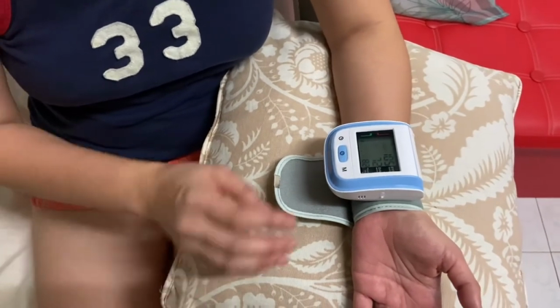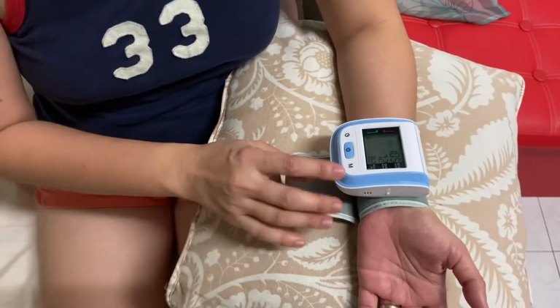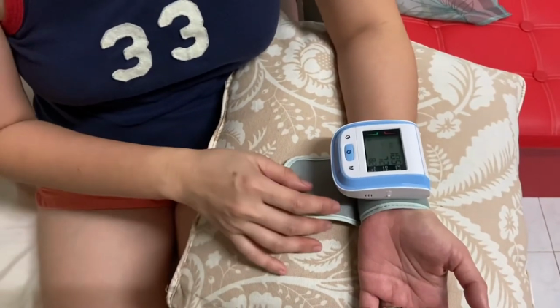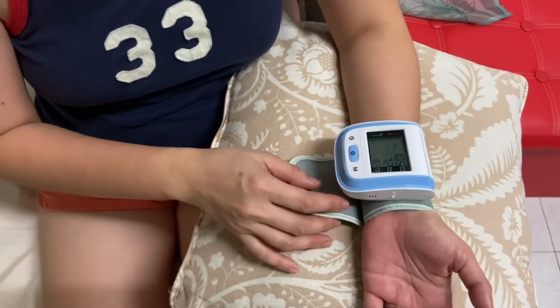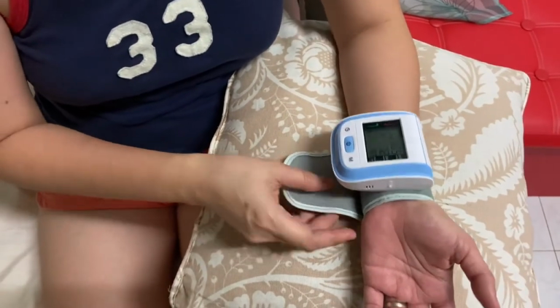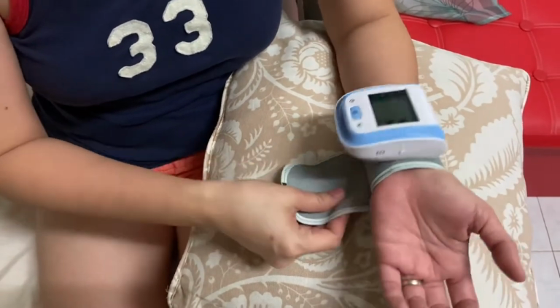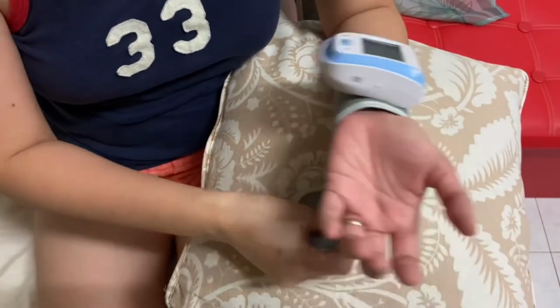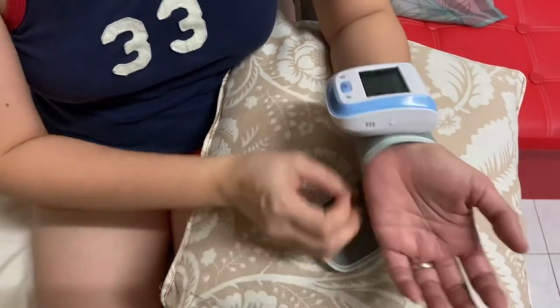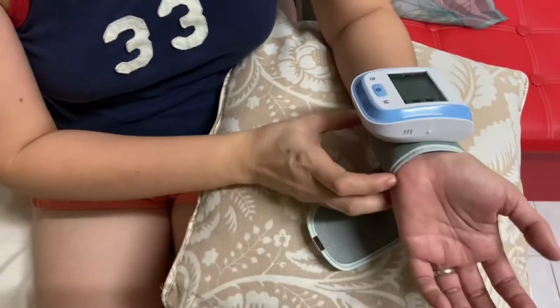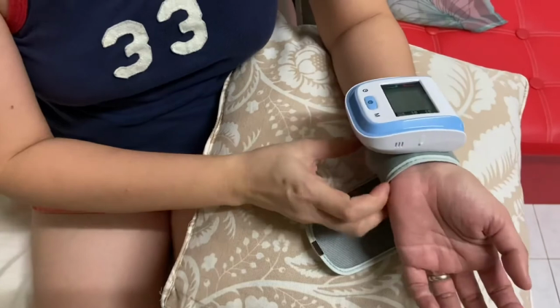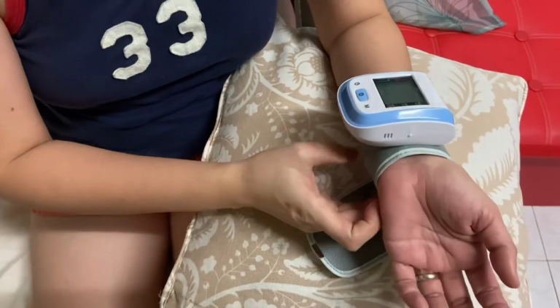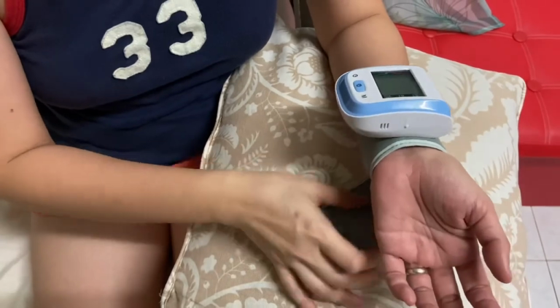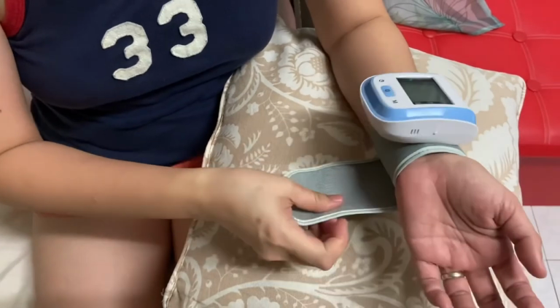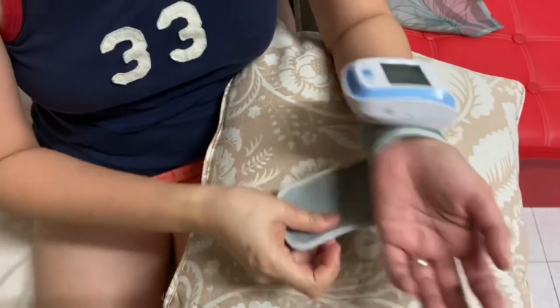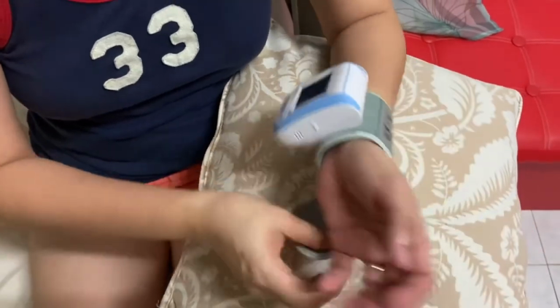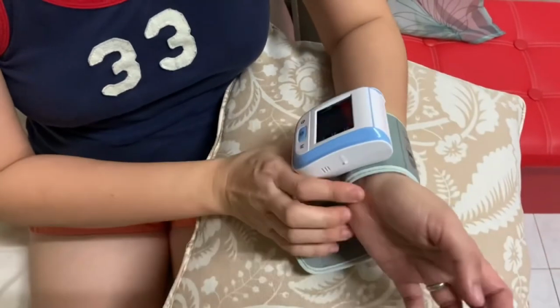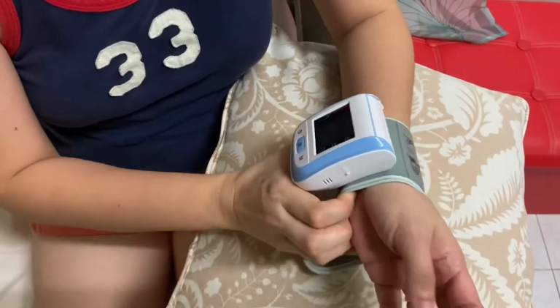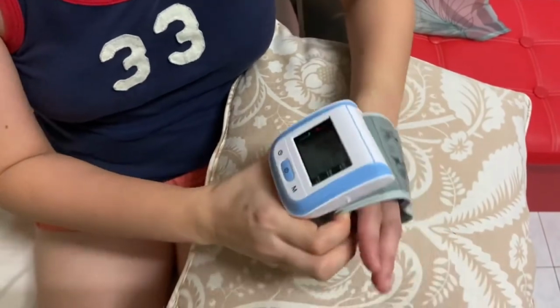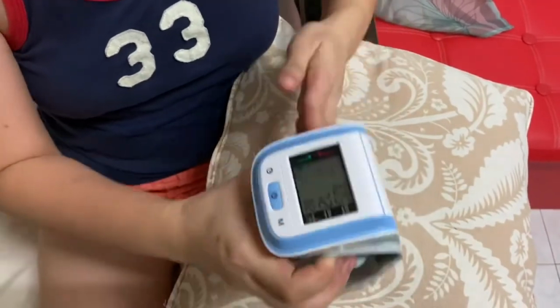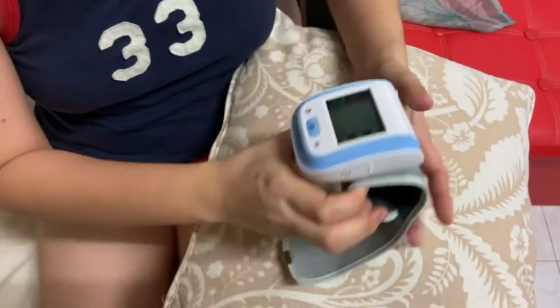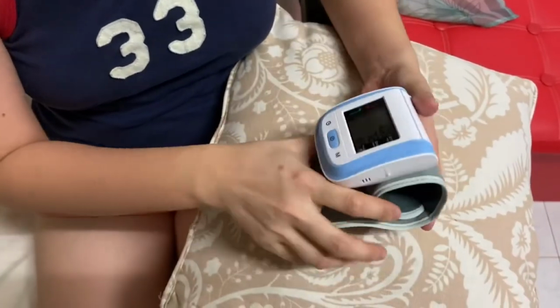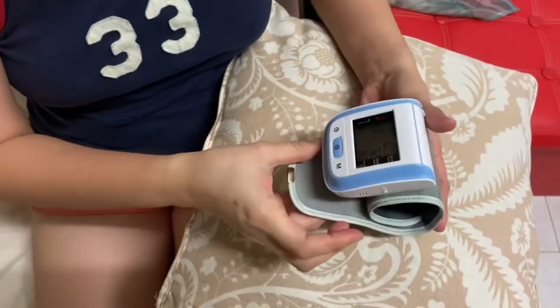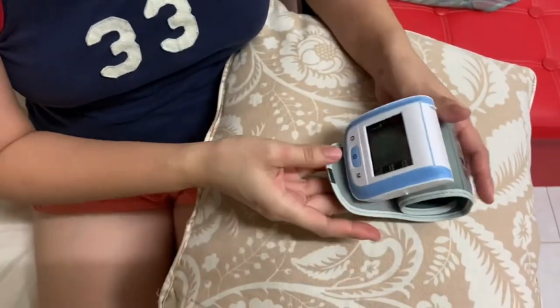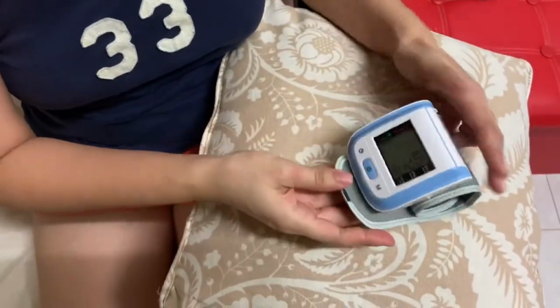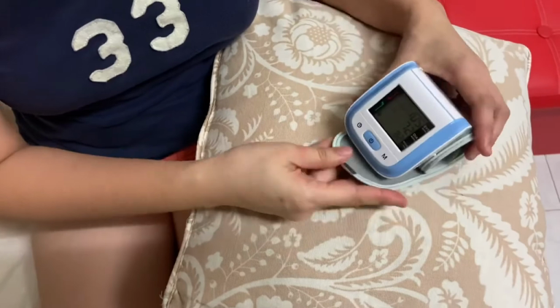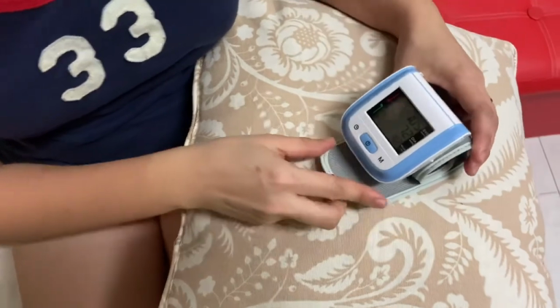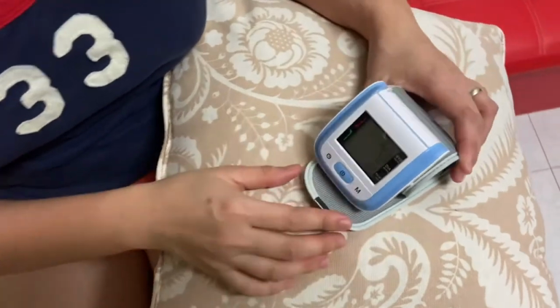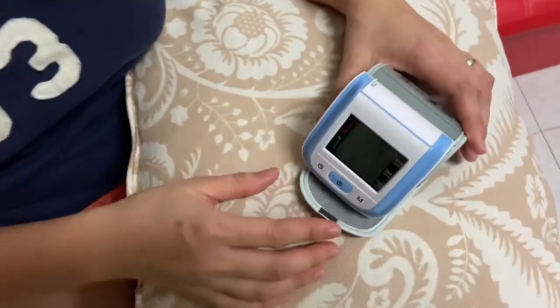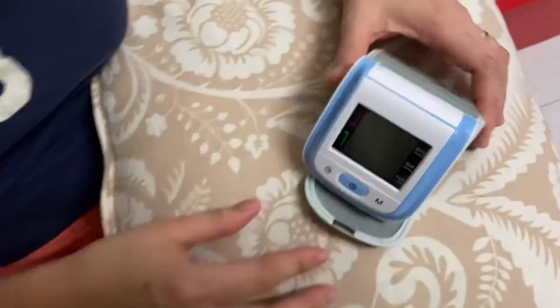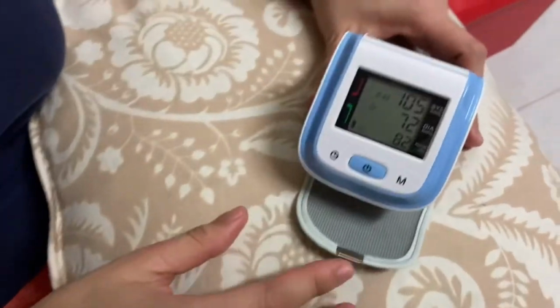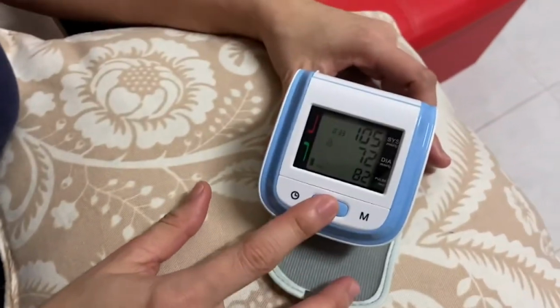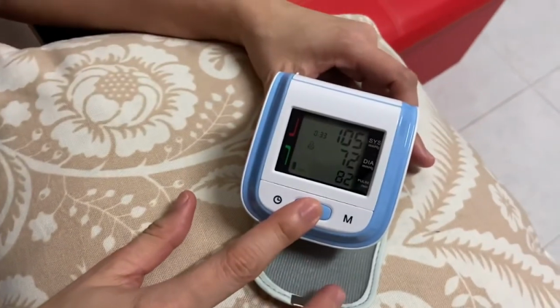I recommend that you put a soft cushion under your elbow. The result will show your systolic blood pressure, diastolic blood pressure, and pulse rate.